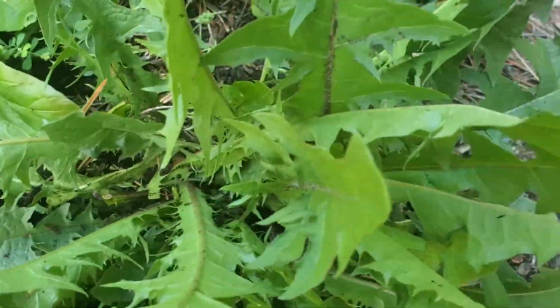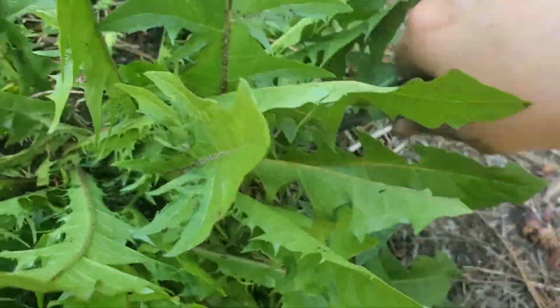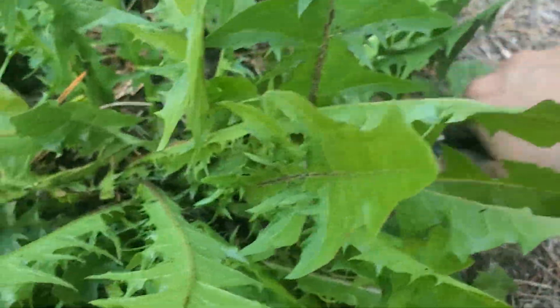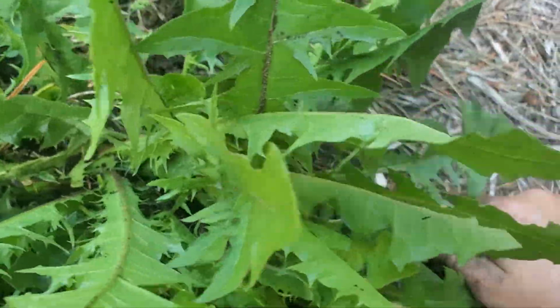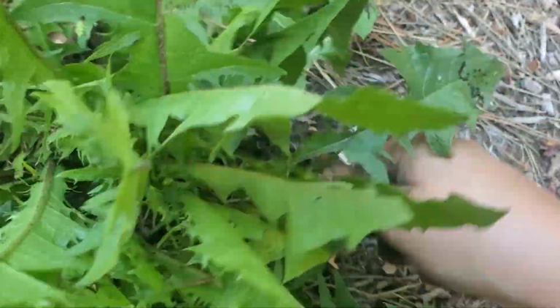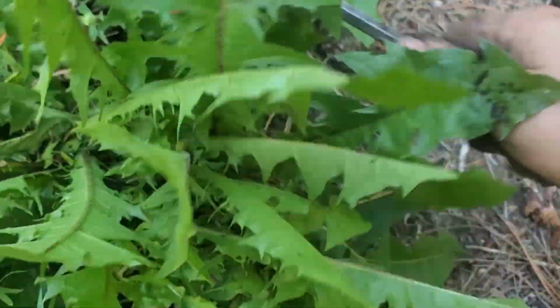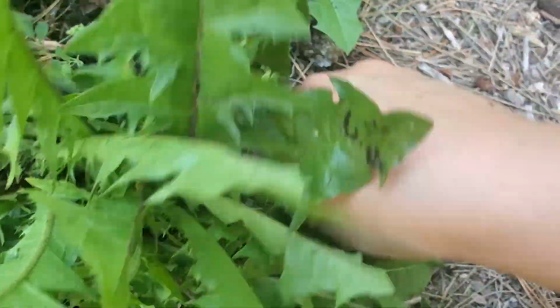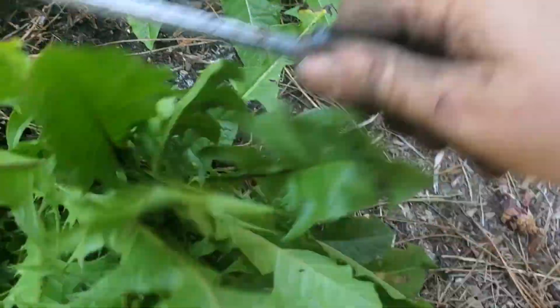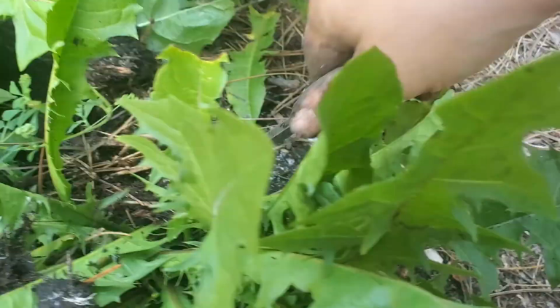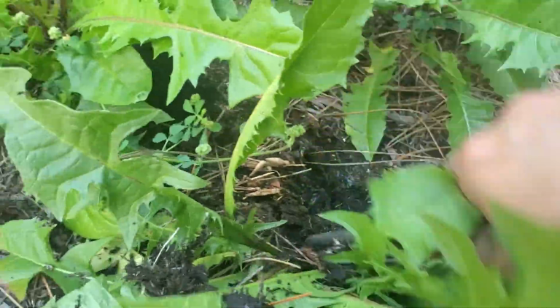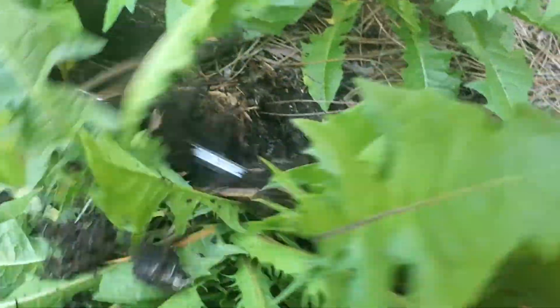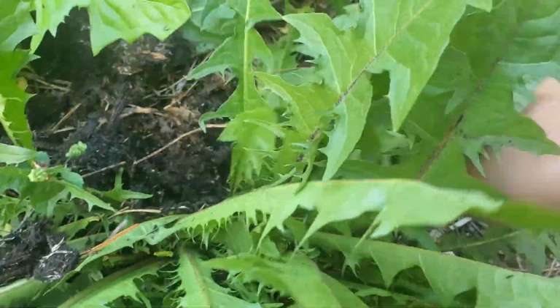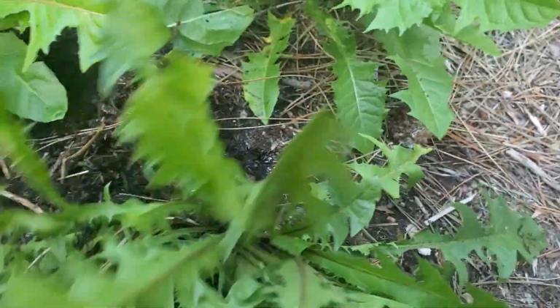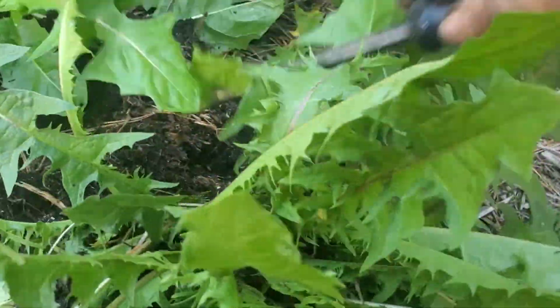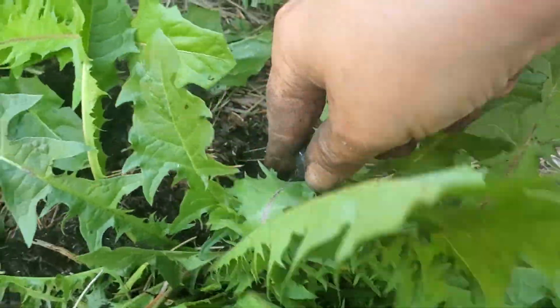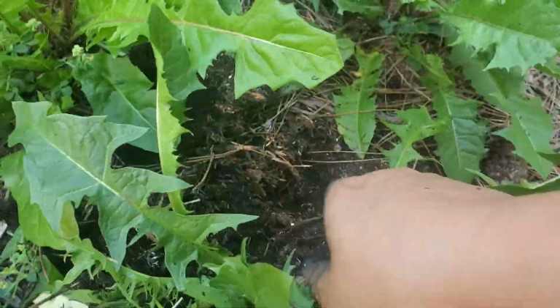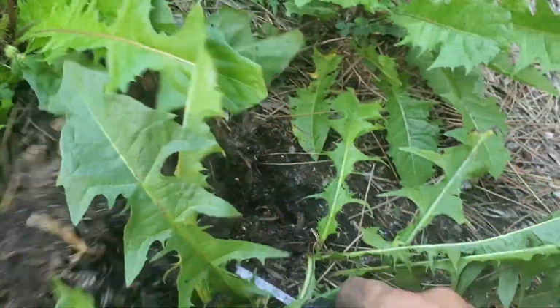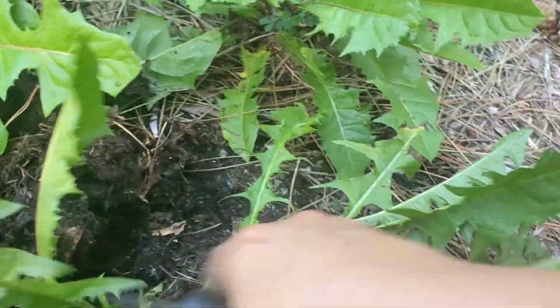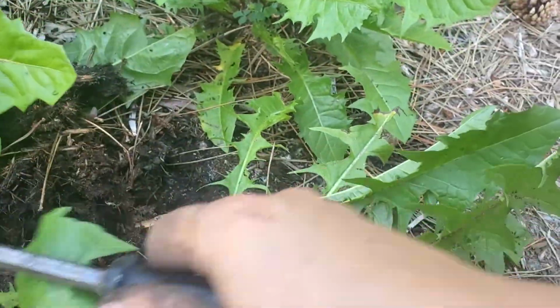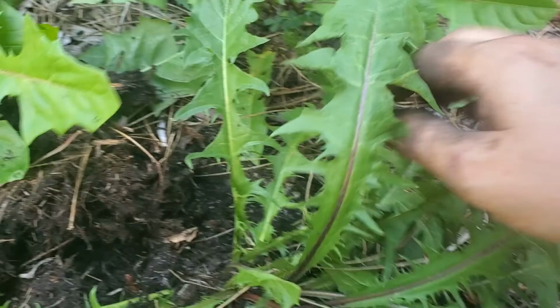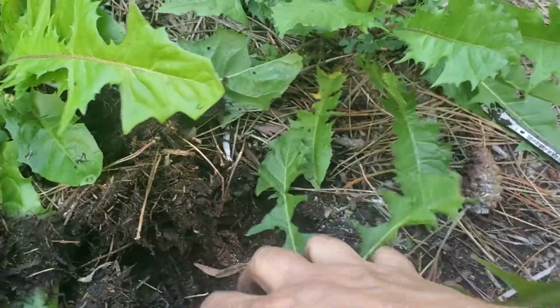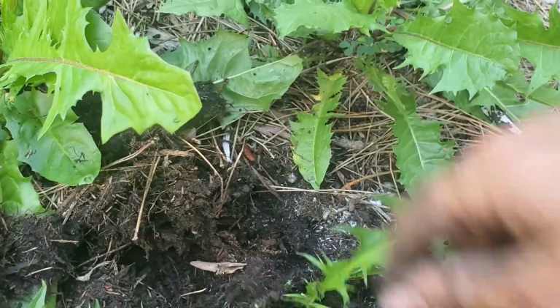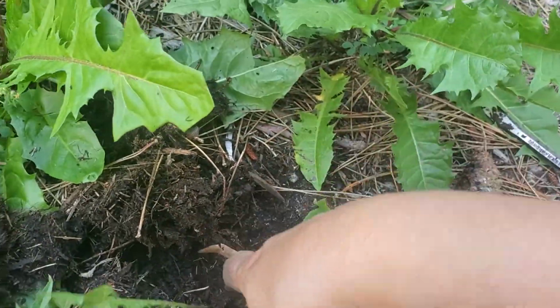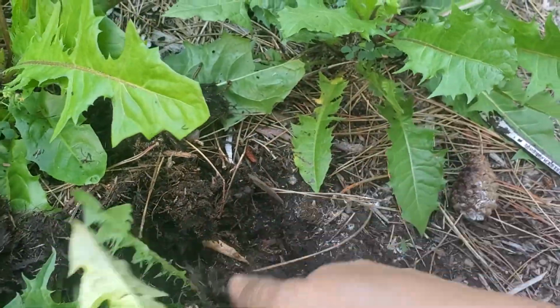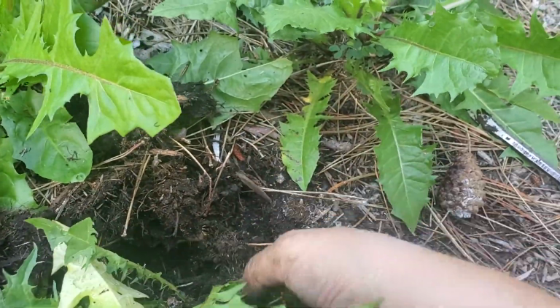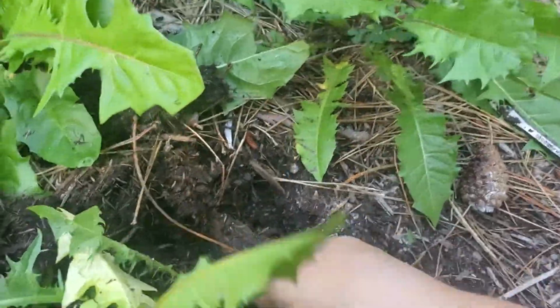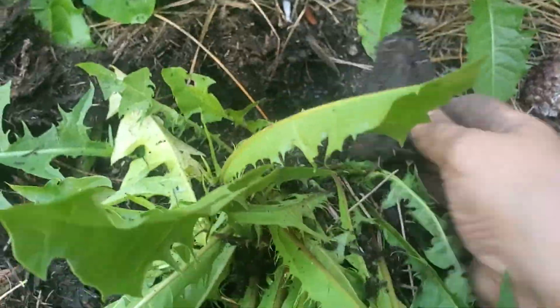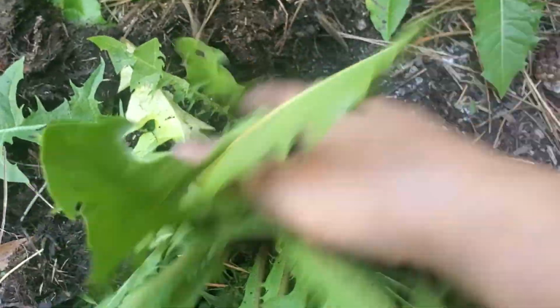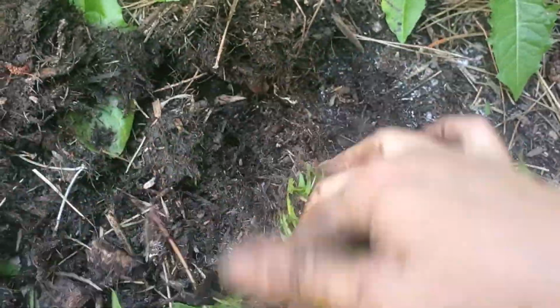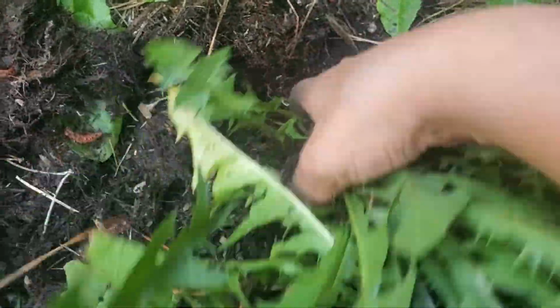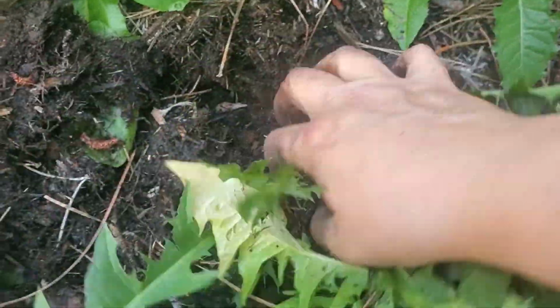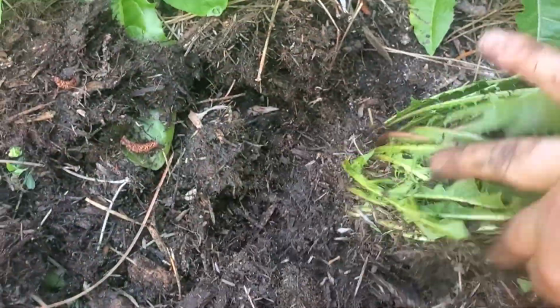That will help you if you're retaining a little bit of water — it'll help to flush that out. So what do we got here? I just want to make sure I don't yank on it before I have everything cleared.